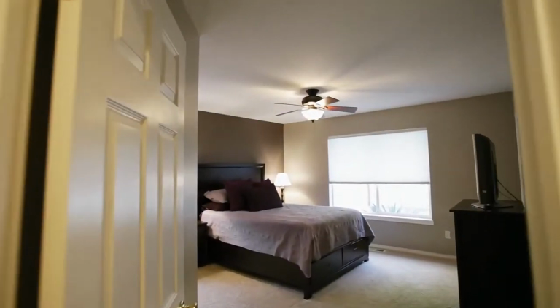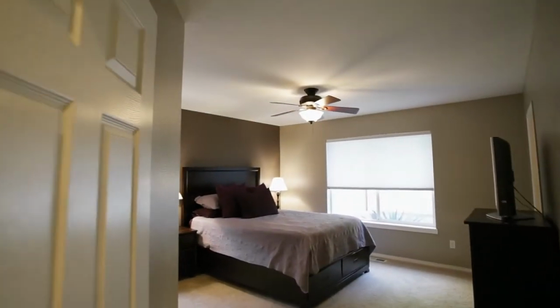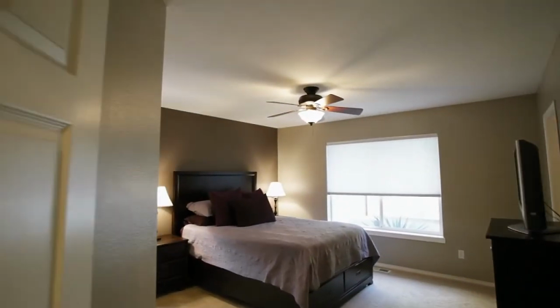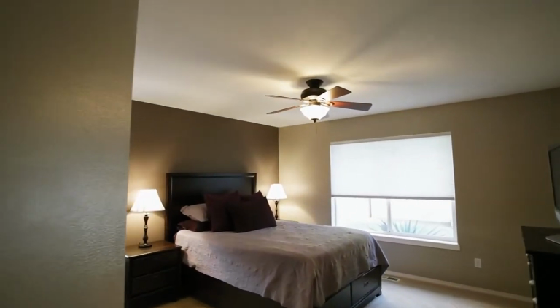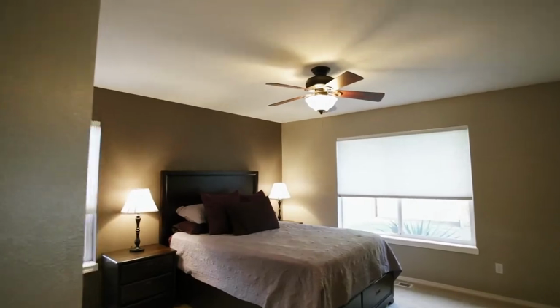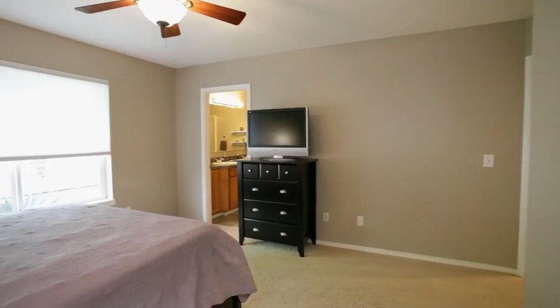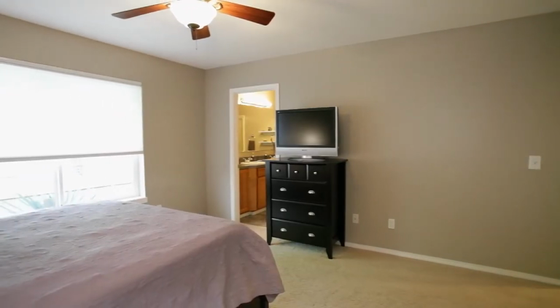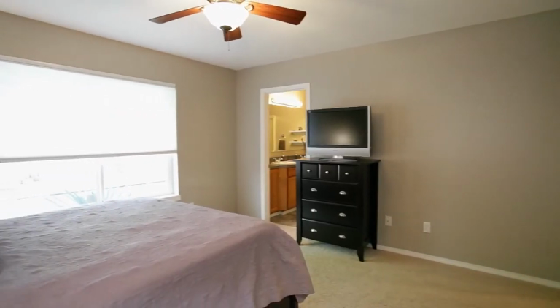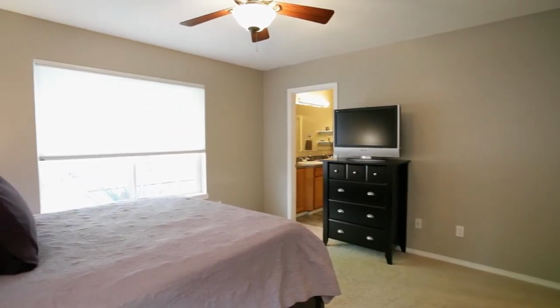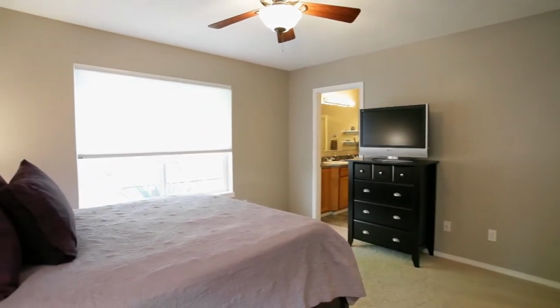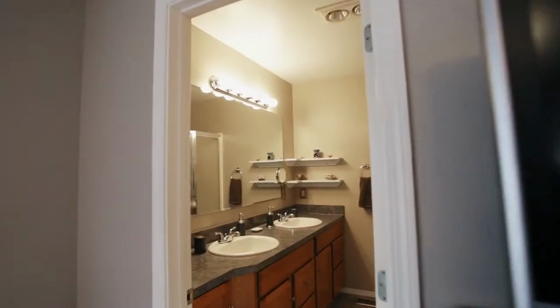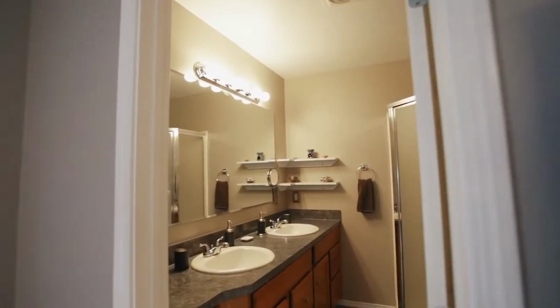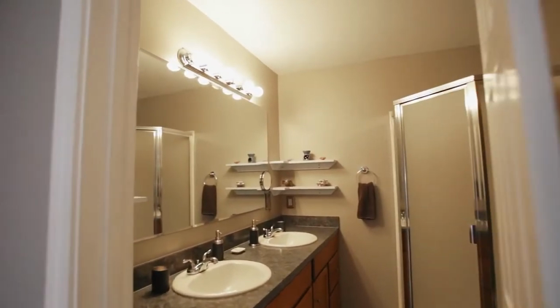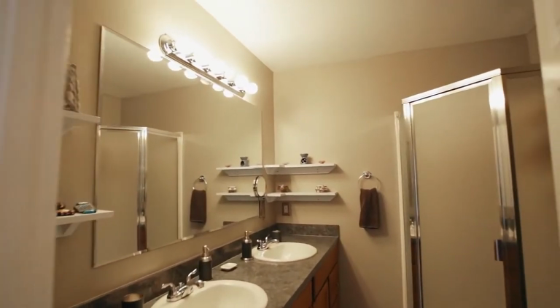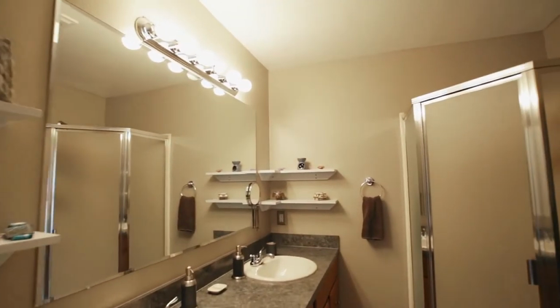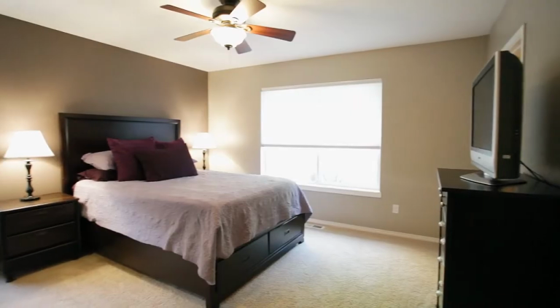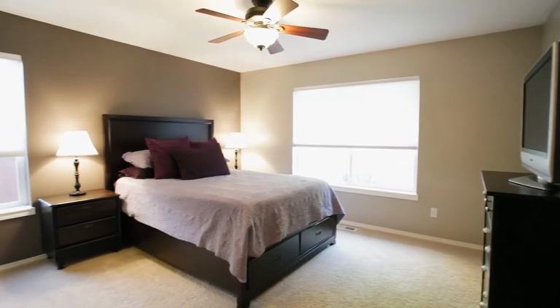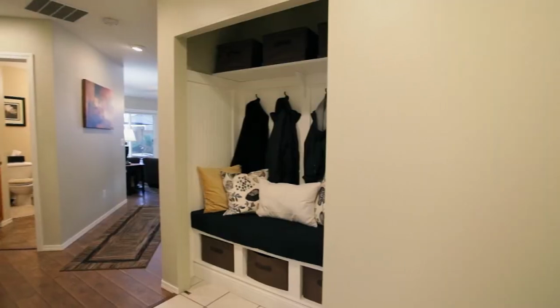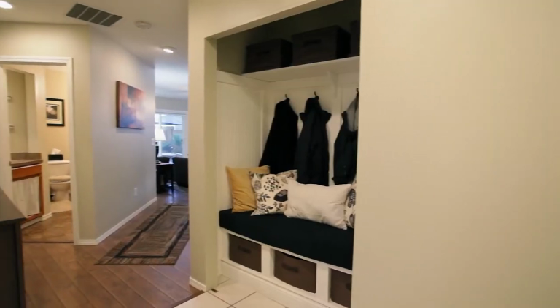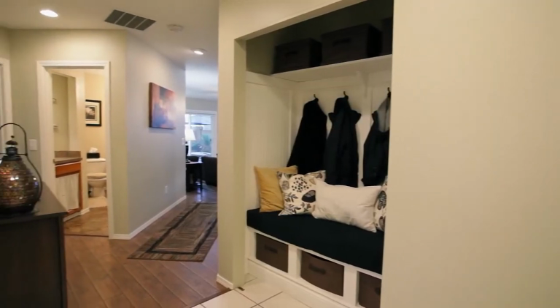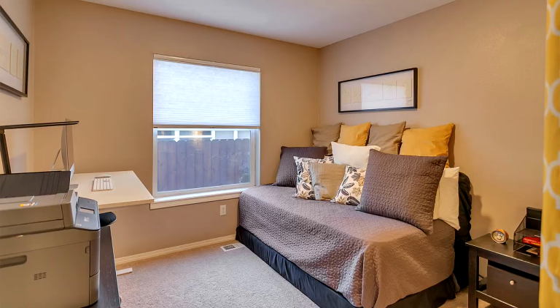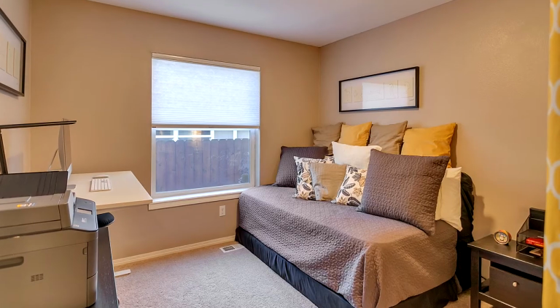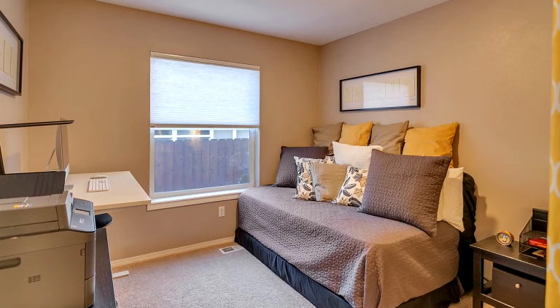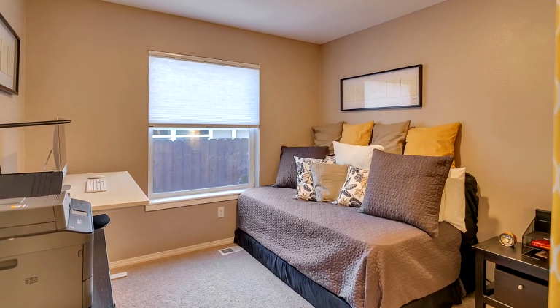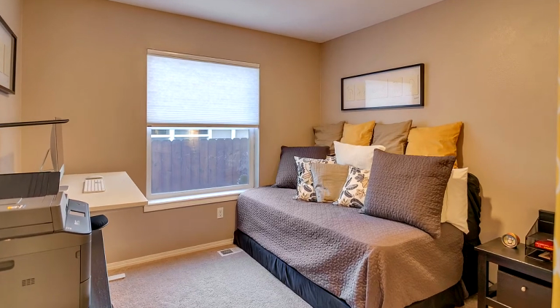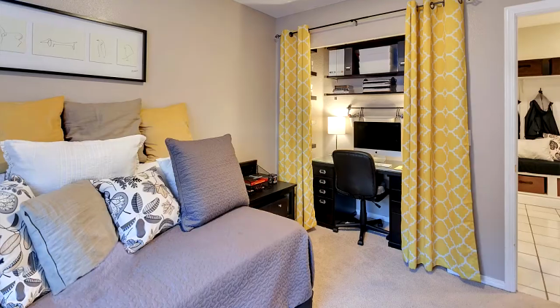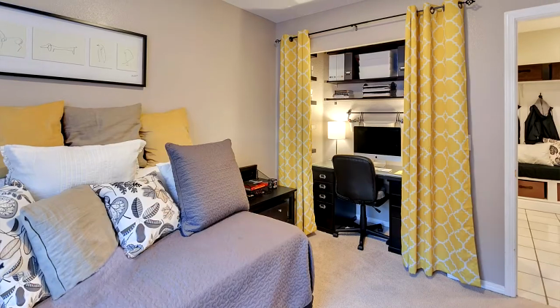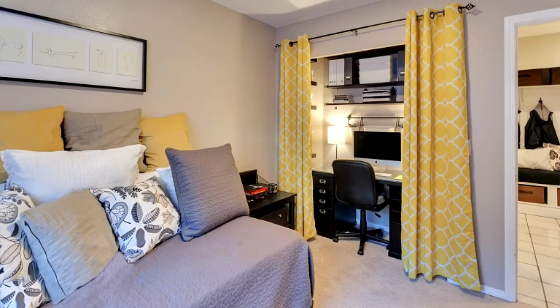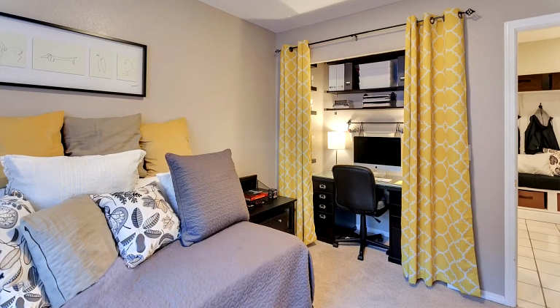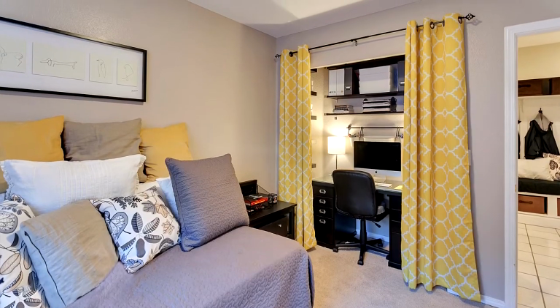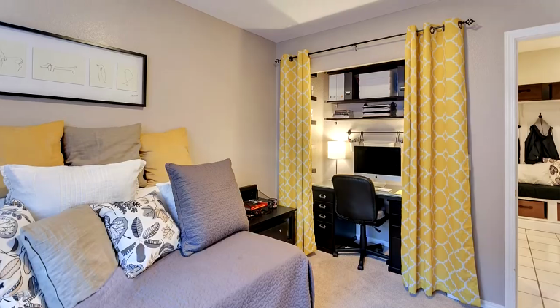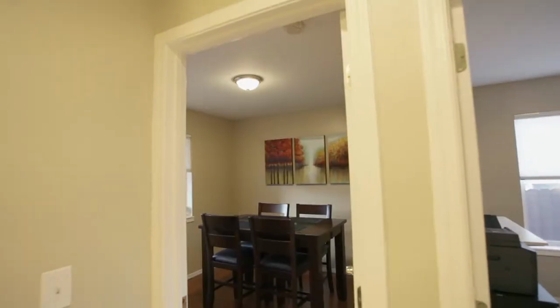A spacious master suite features a walk-in closet and a master bath with a dual sink vanity. The three bedrooms and two baths allow for multiple uses of areas or for entertaining.